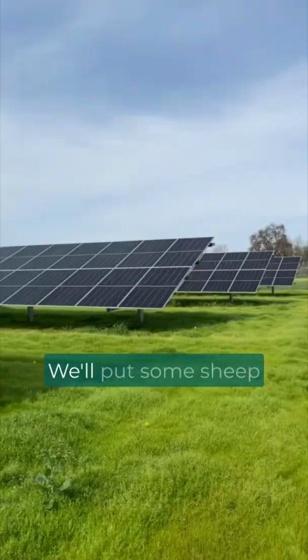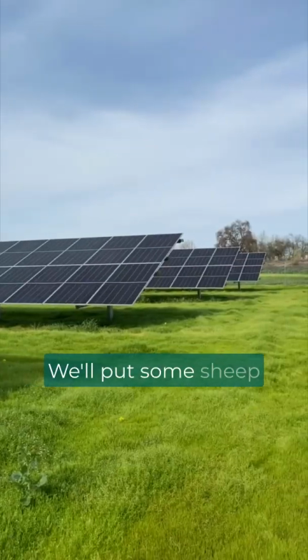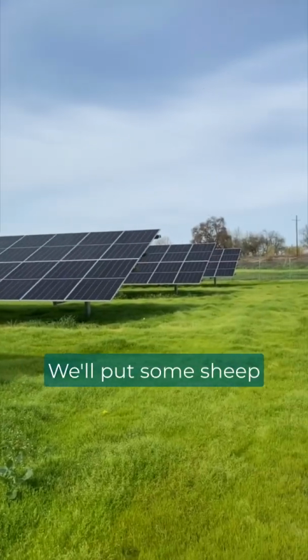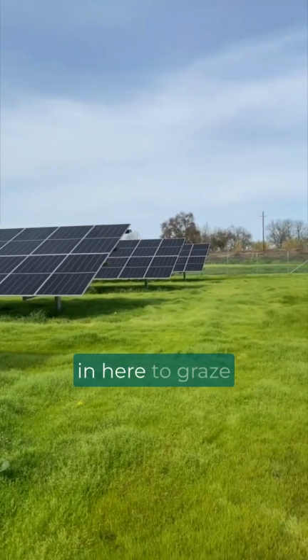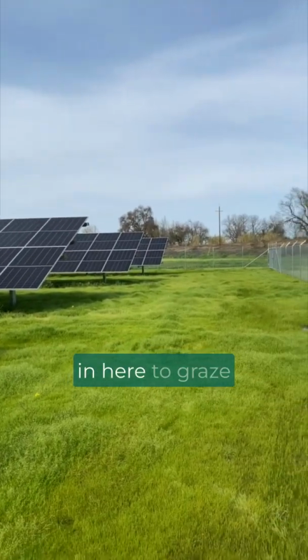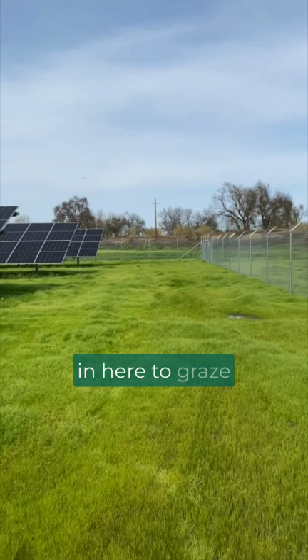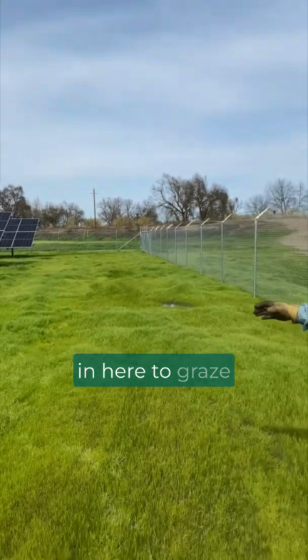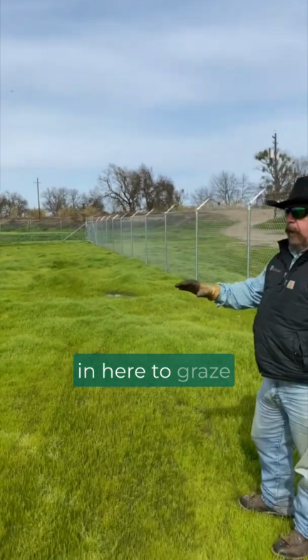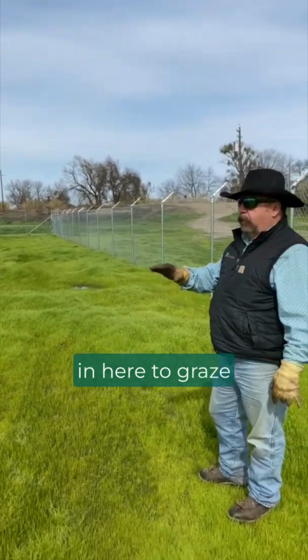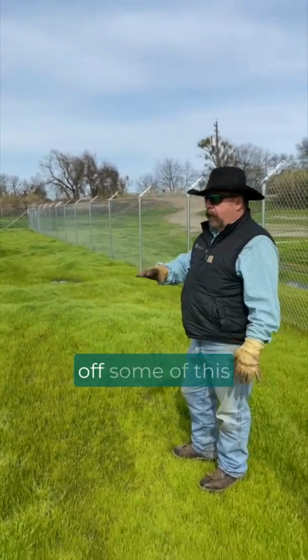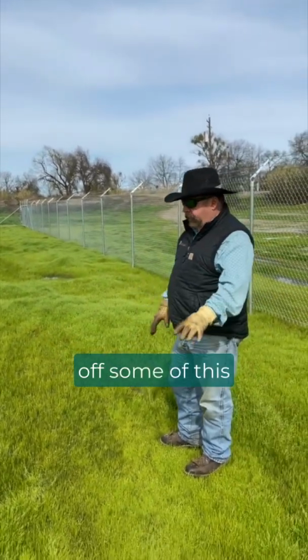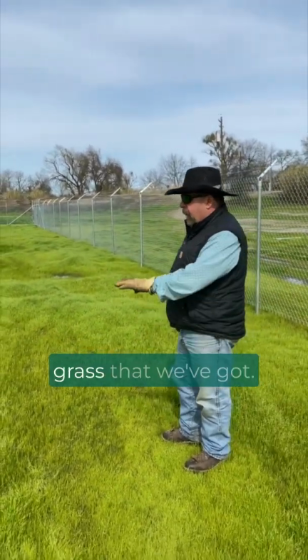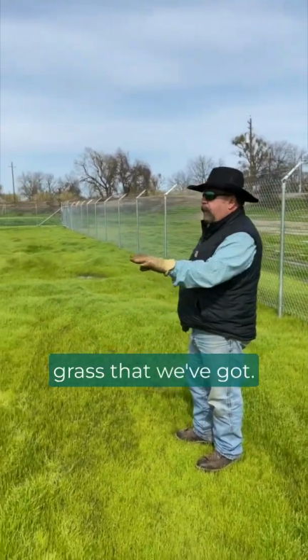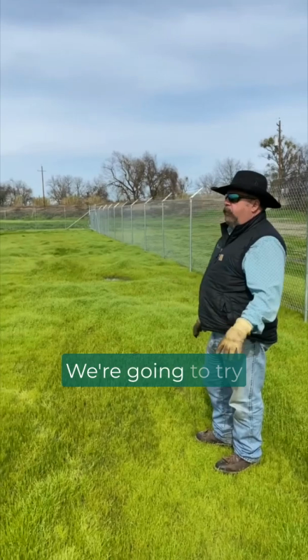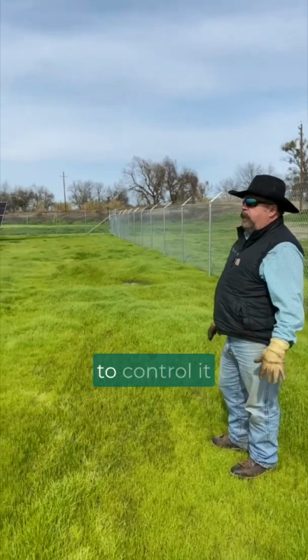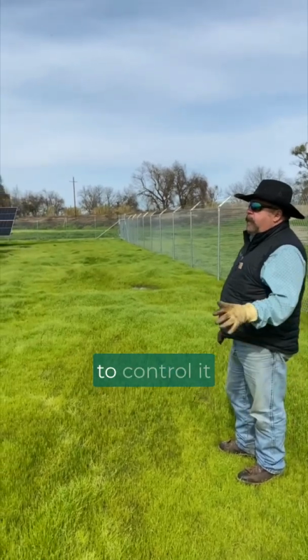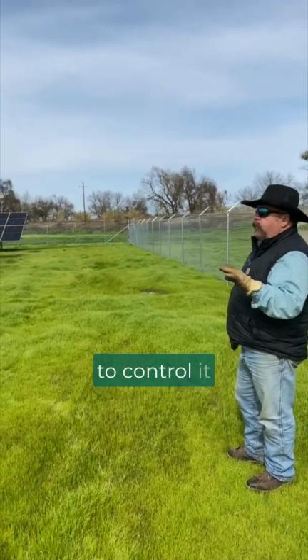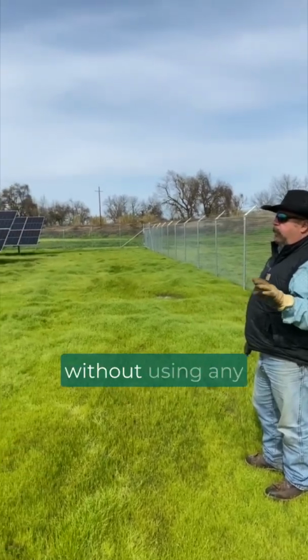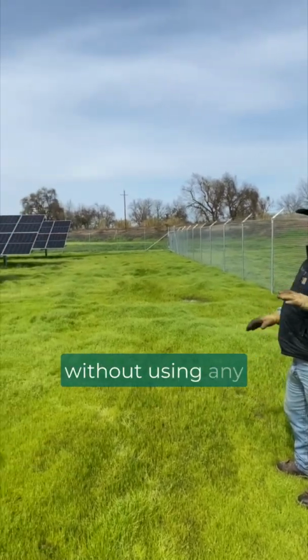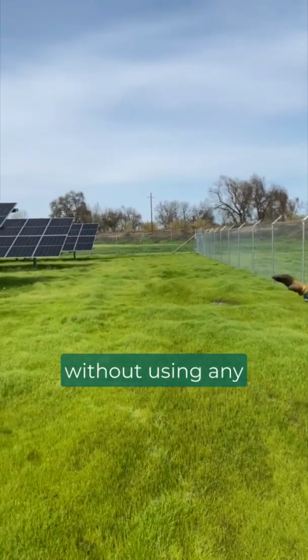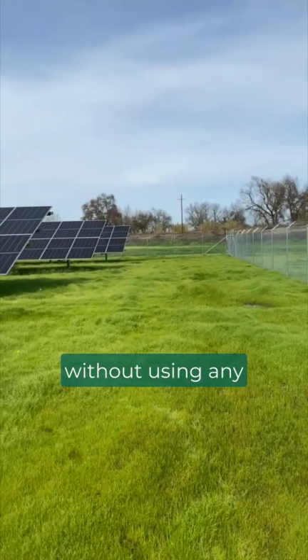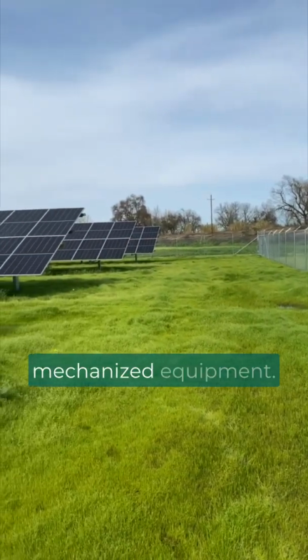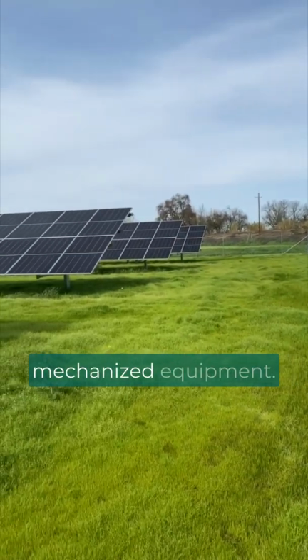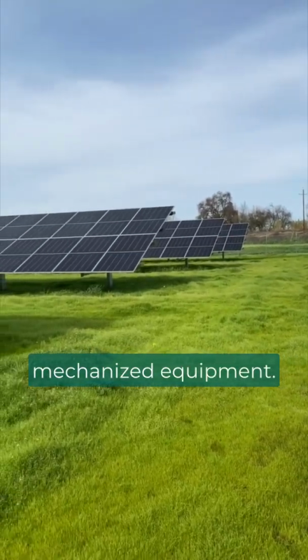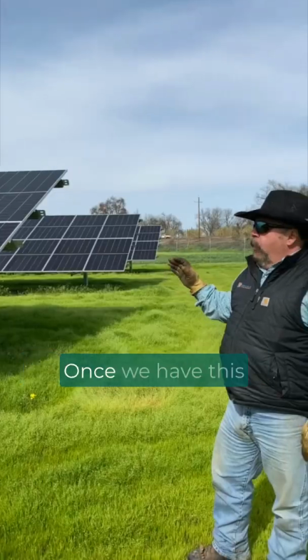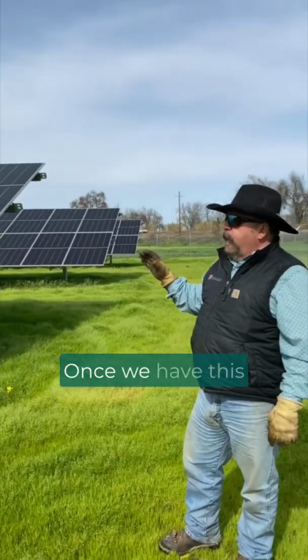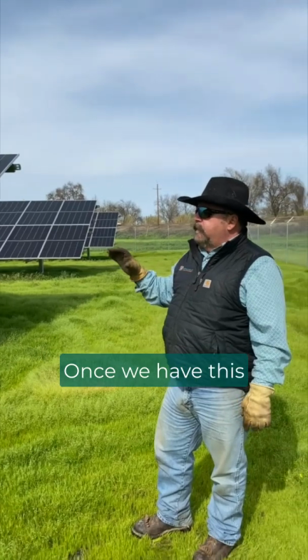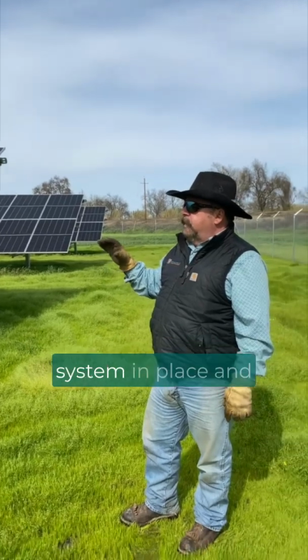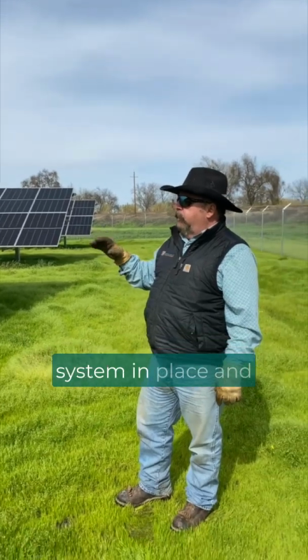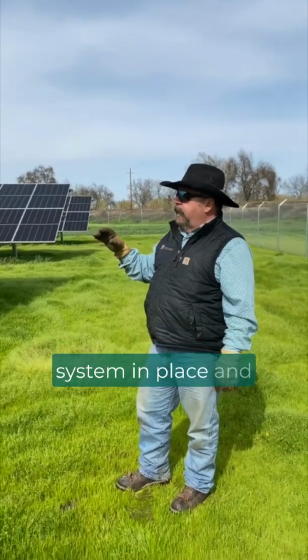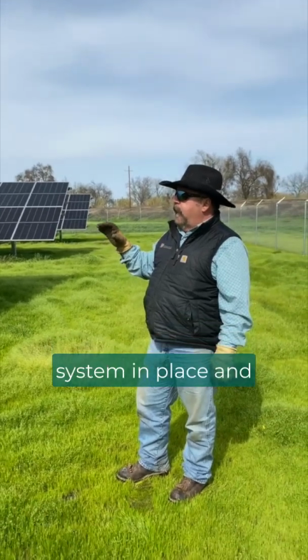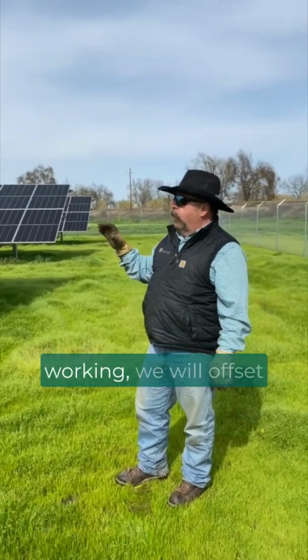We'll put some sheep in here to graze off some of this grass. We're going to try to control it without using any mechanized equipment once we have this system in place and working.